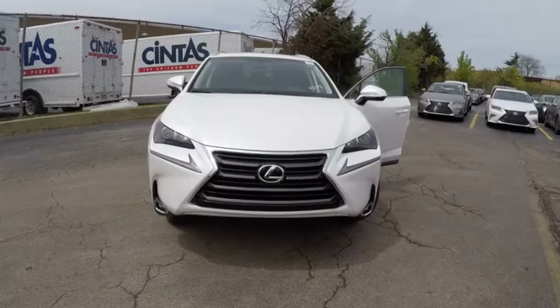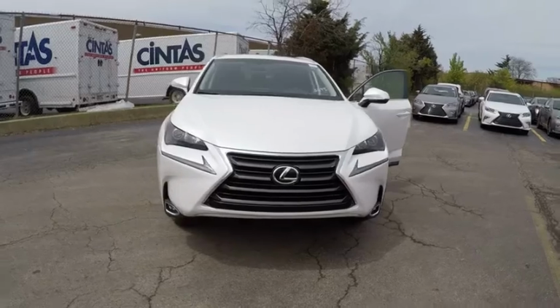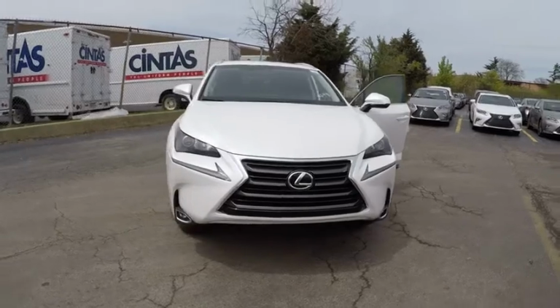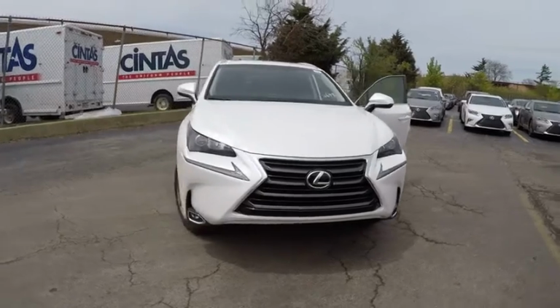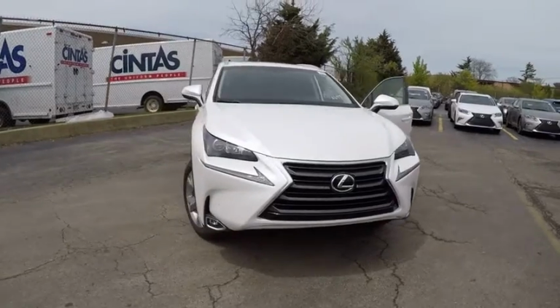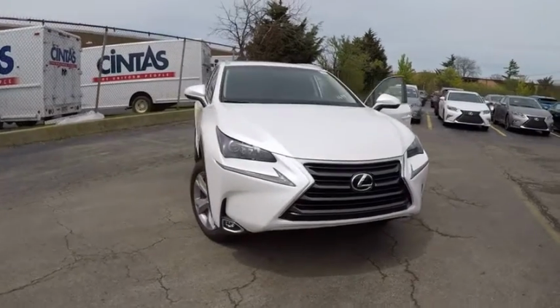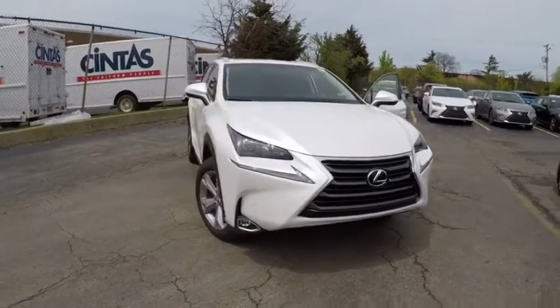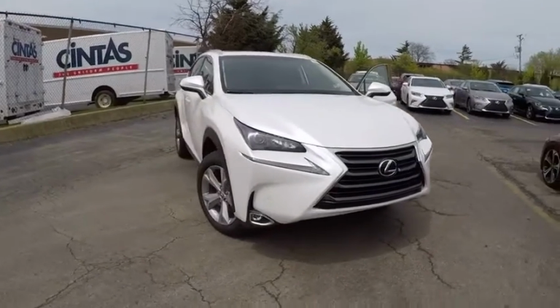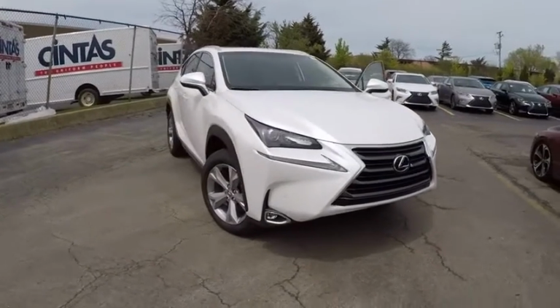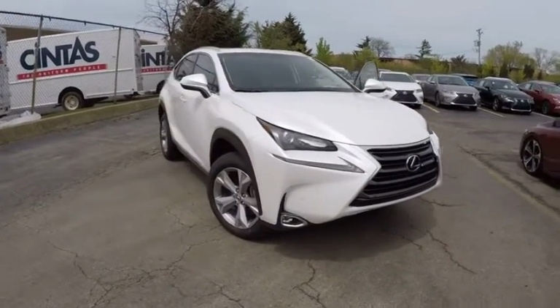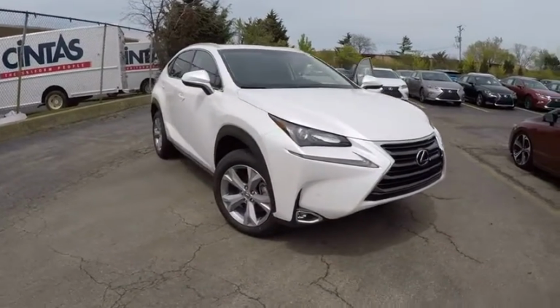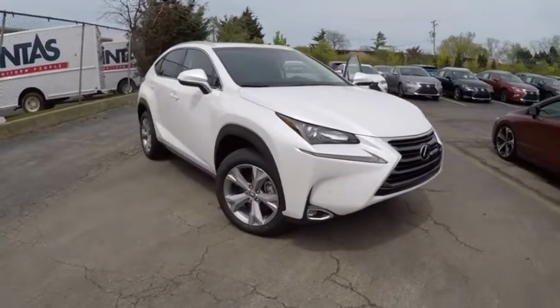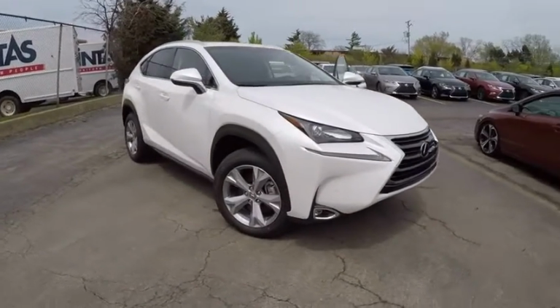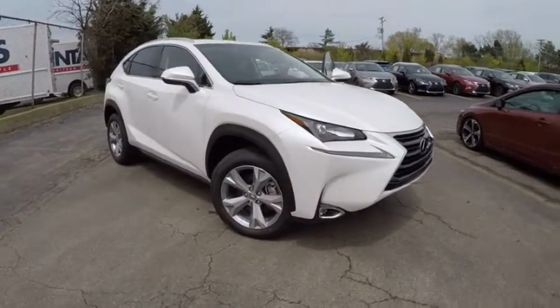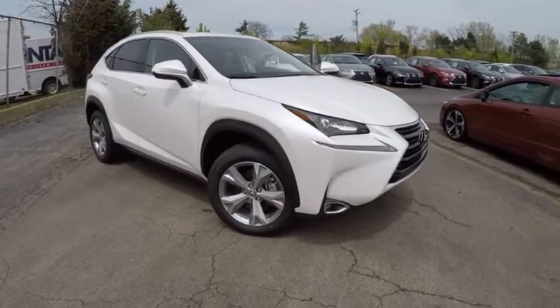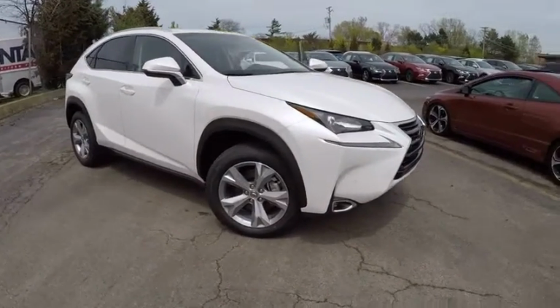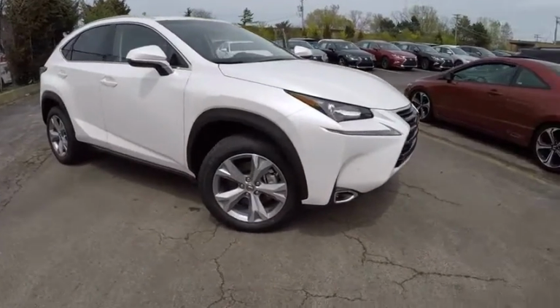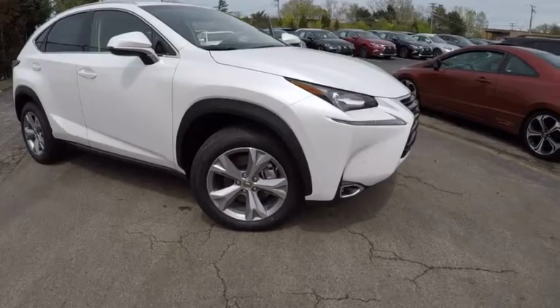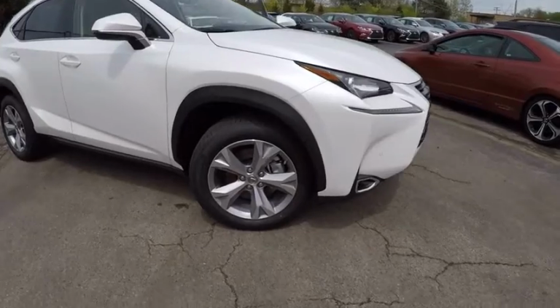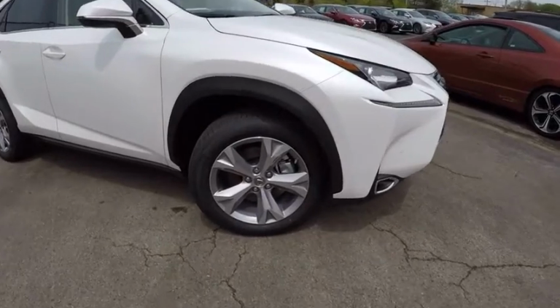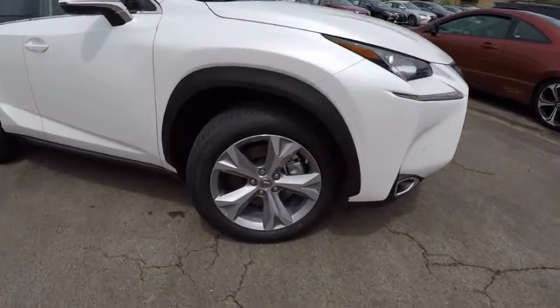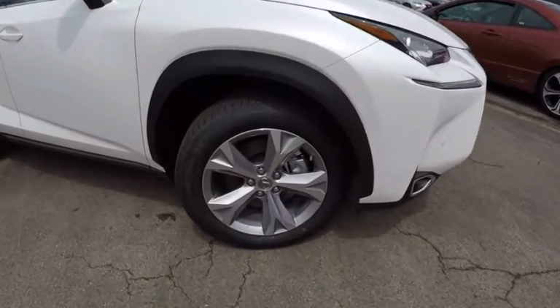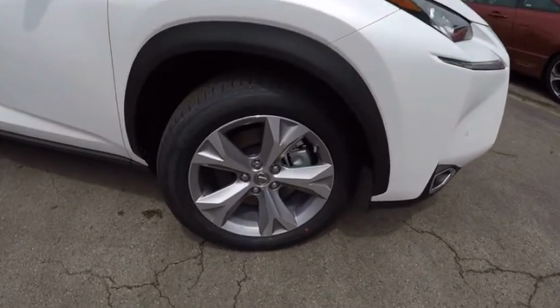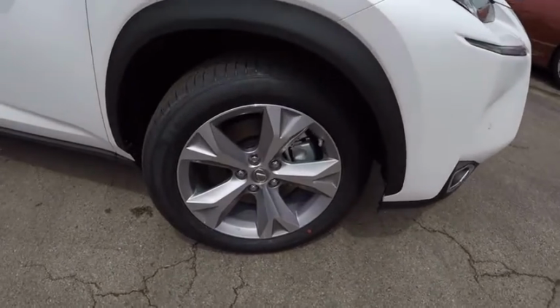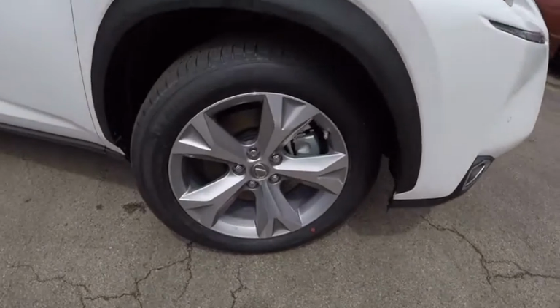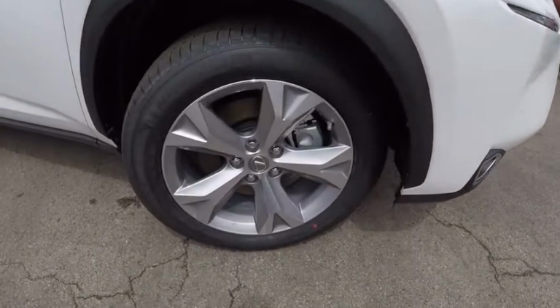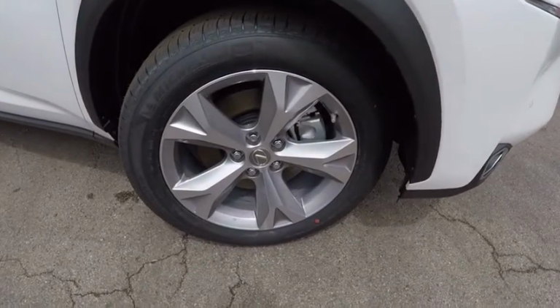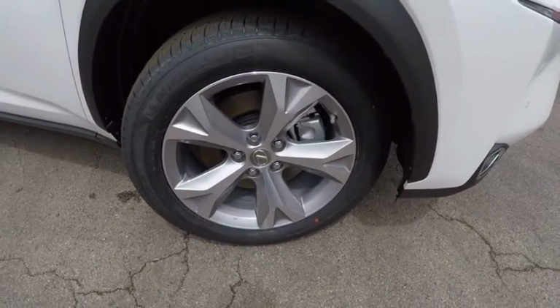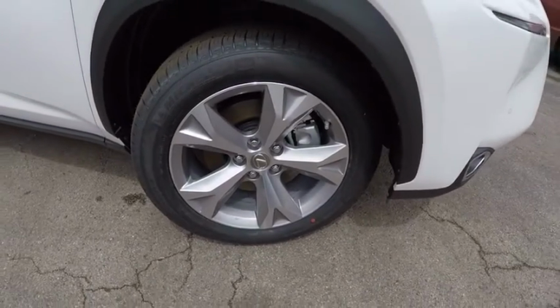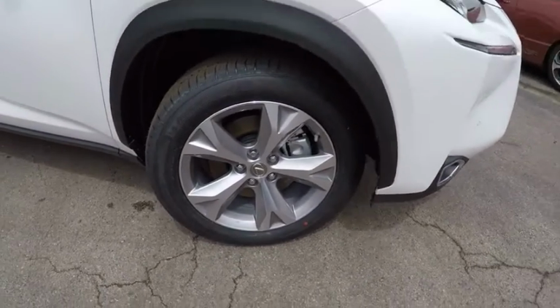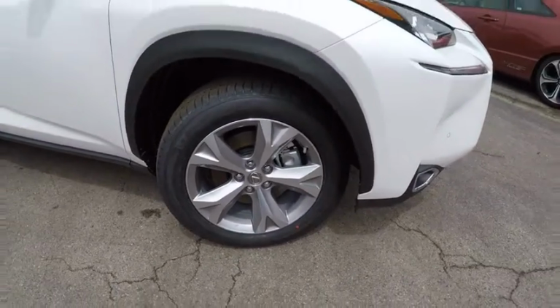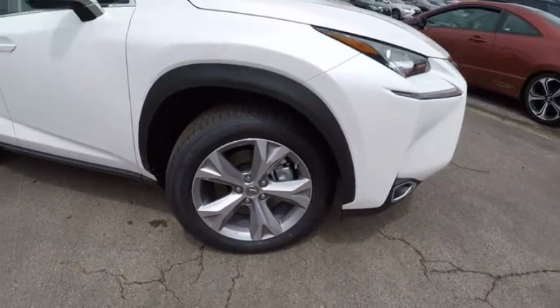2017 Lexus NX. The Lexus NX is sculpted to look nimble while hinting at the incredible power concentrated inside.